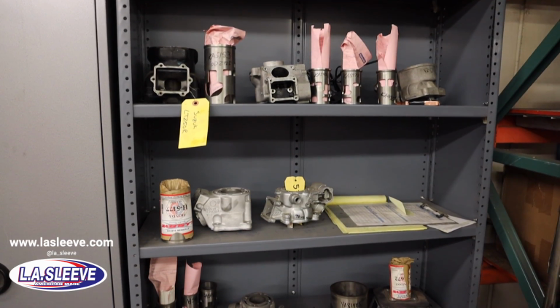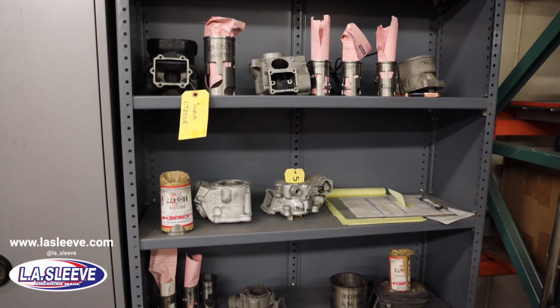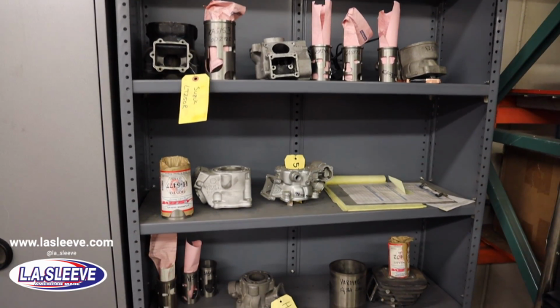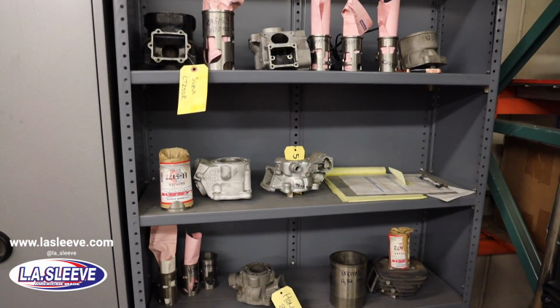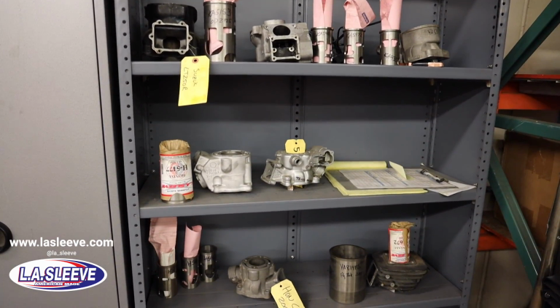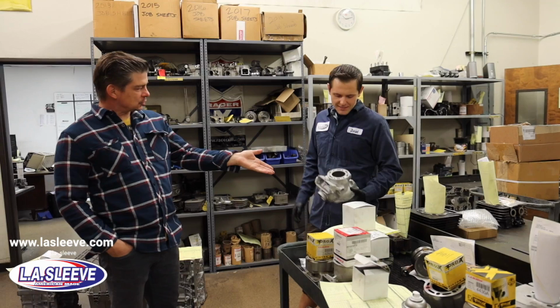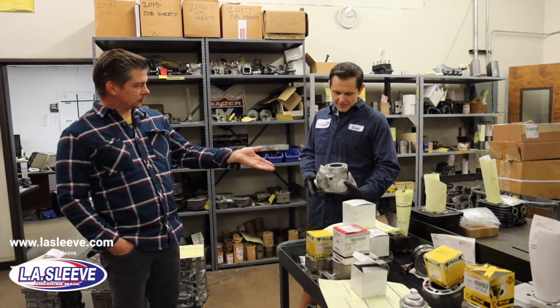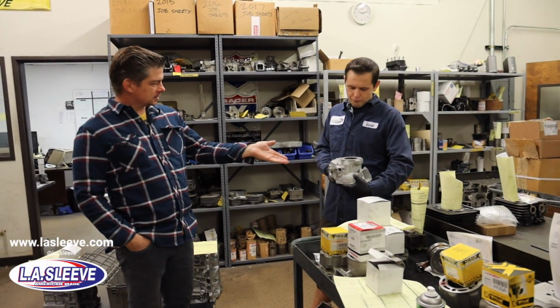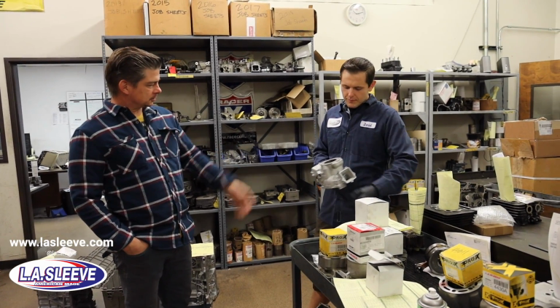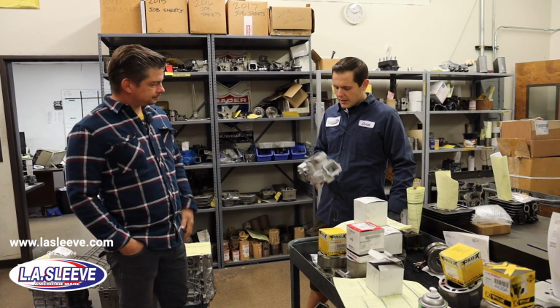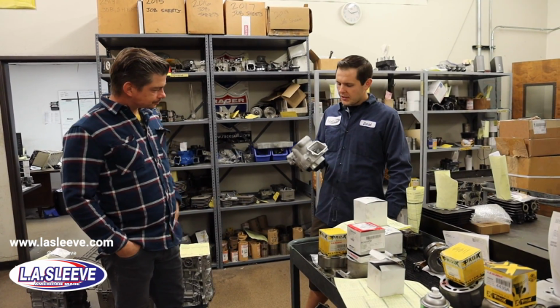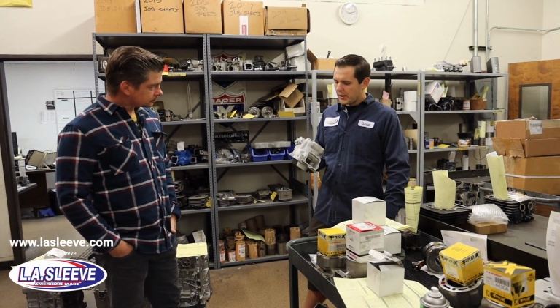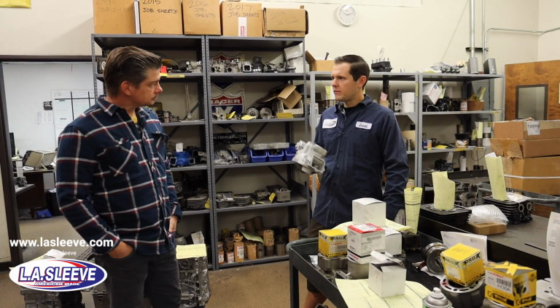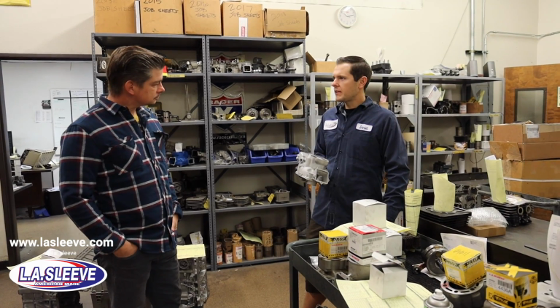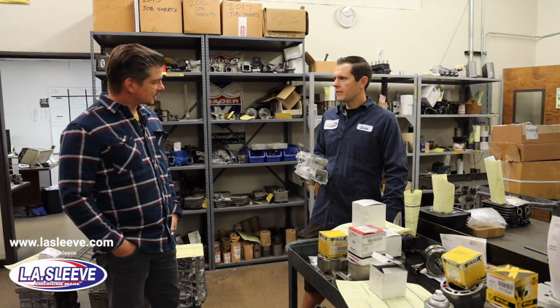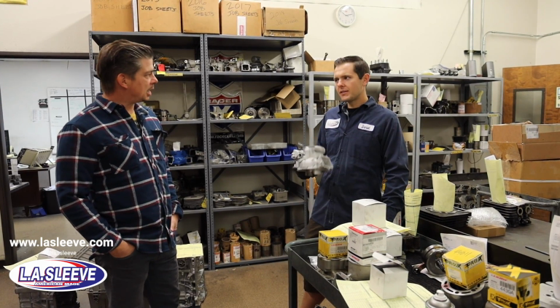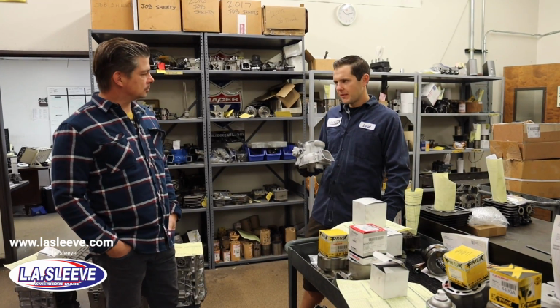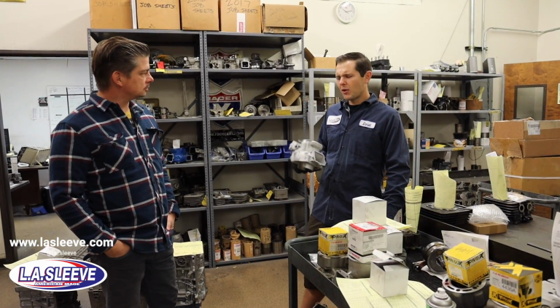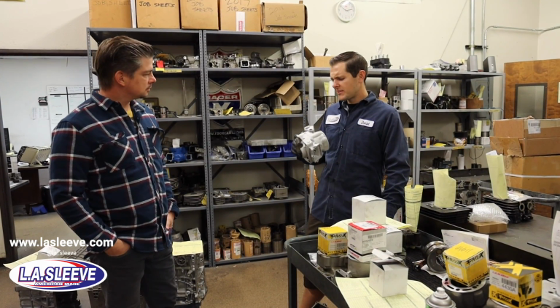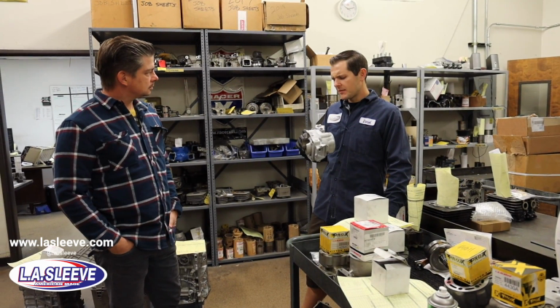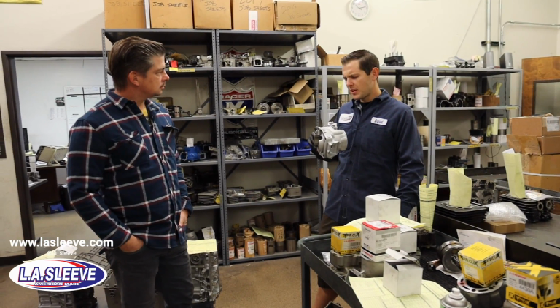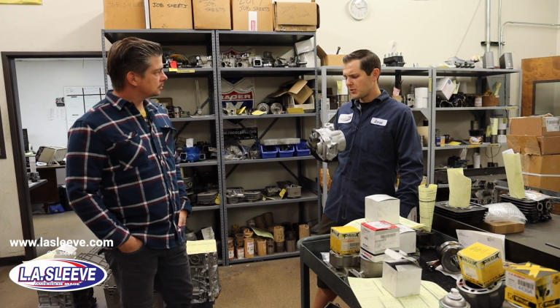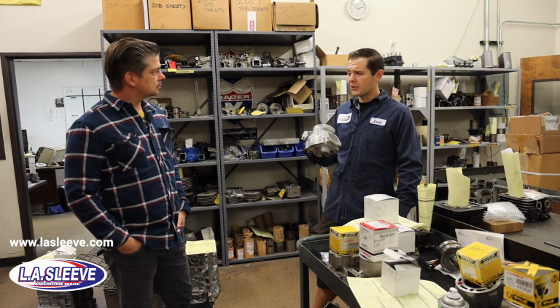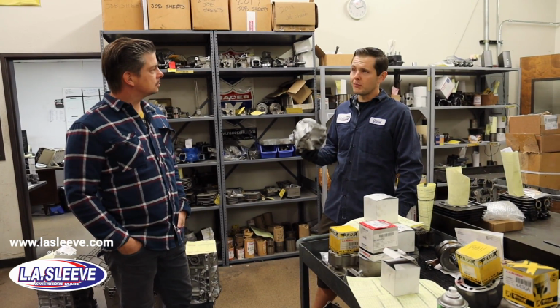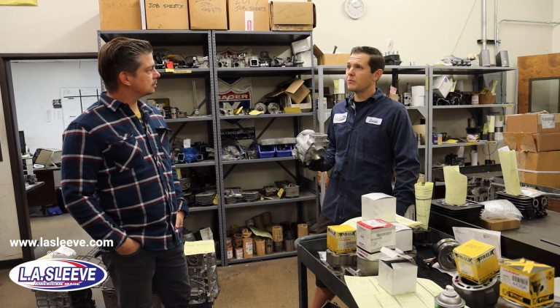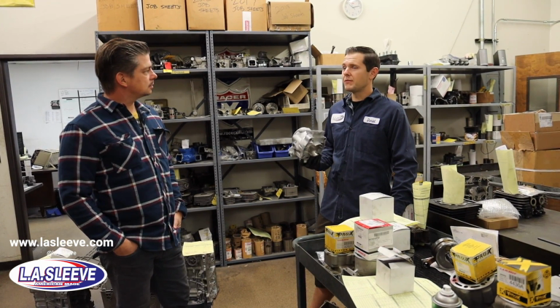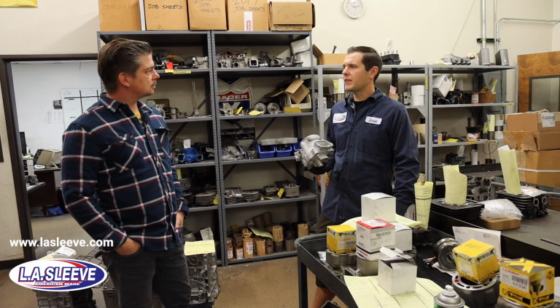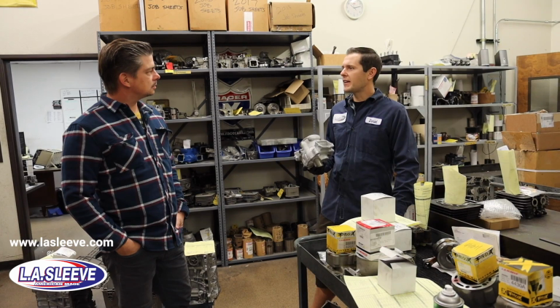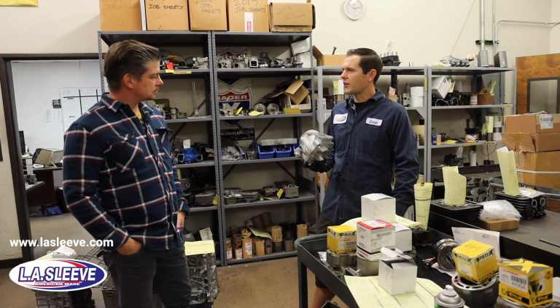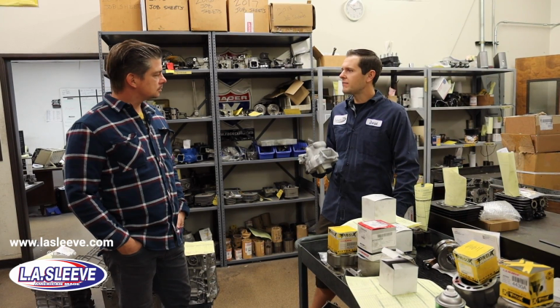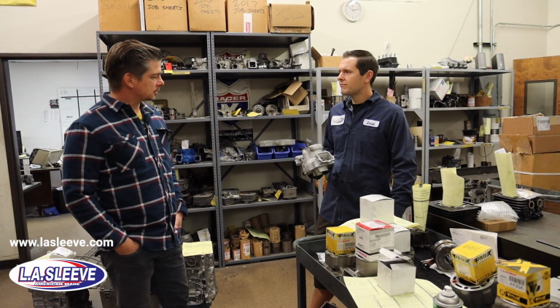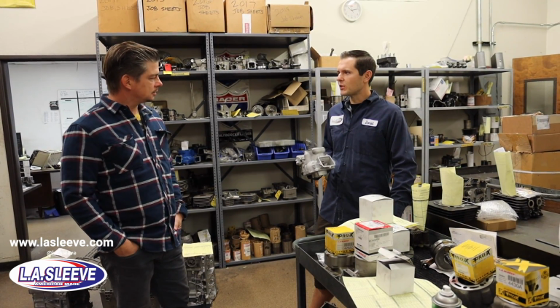That's a two-stroke — a YZ250. That's a popular model. This is the same cylinder from 1999 to current, so it's been around a long time and they see a lot of them come through.